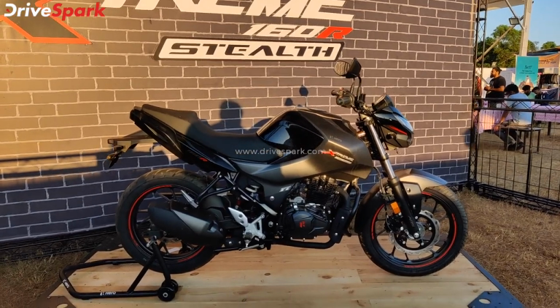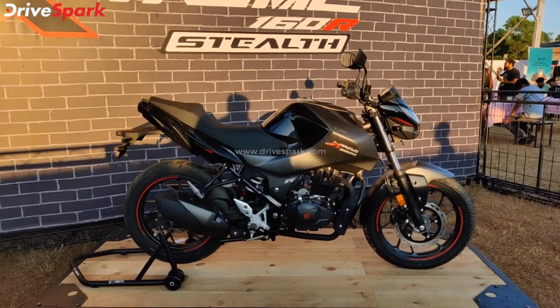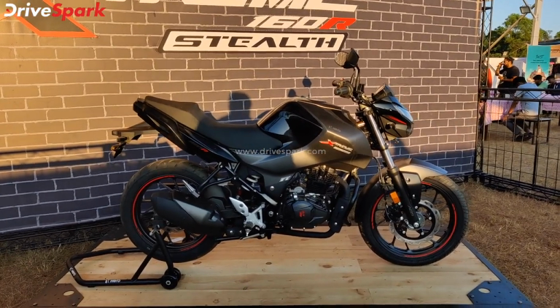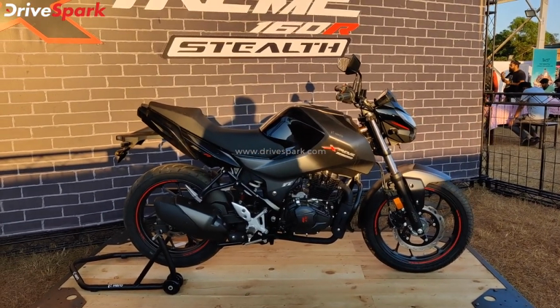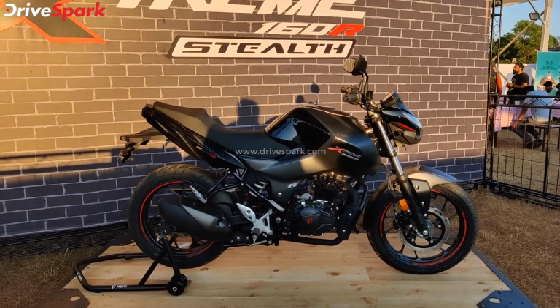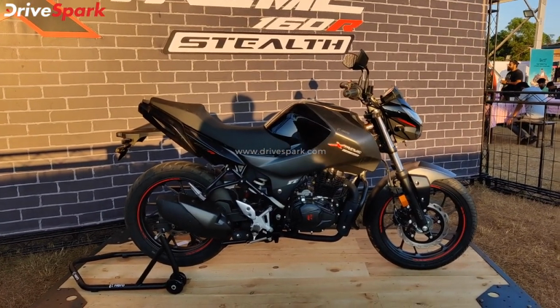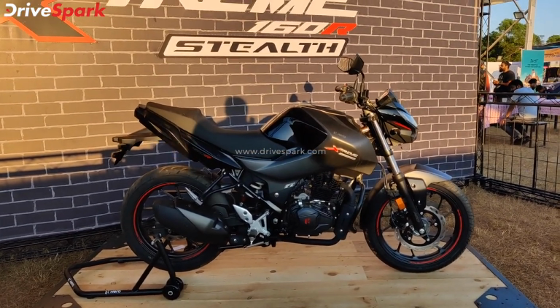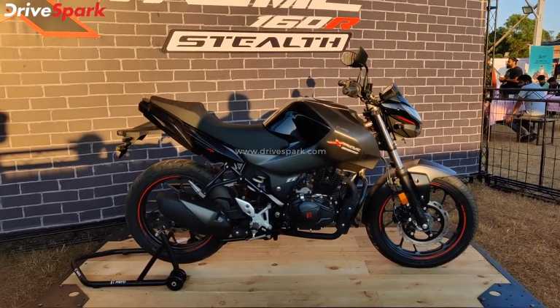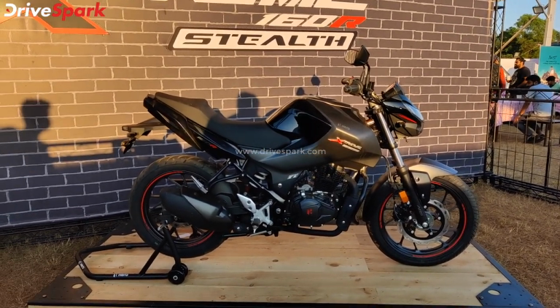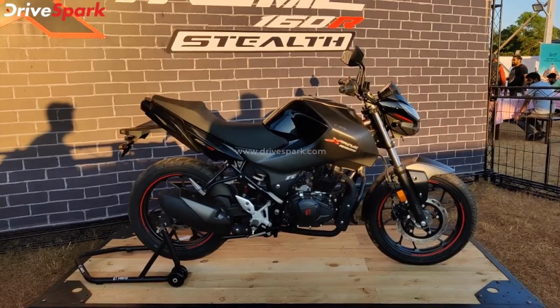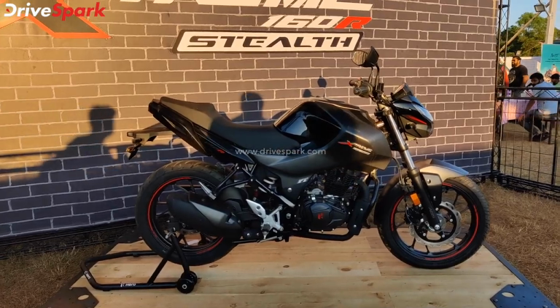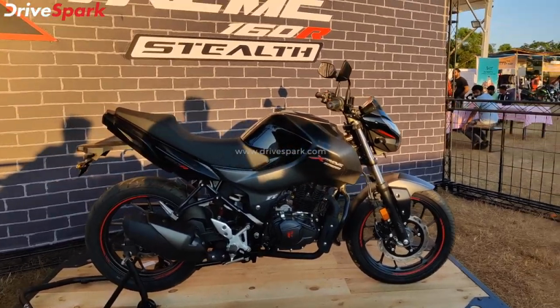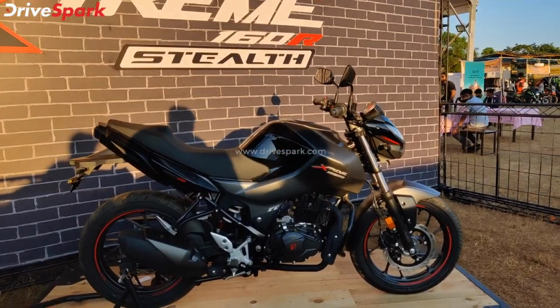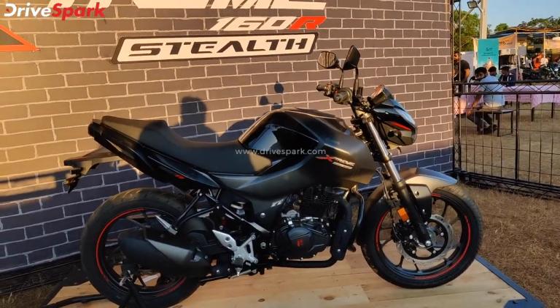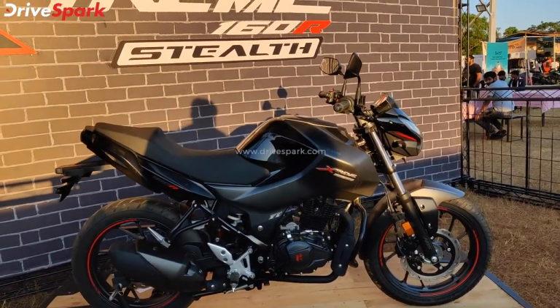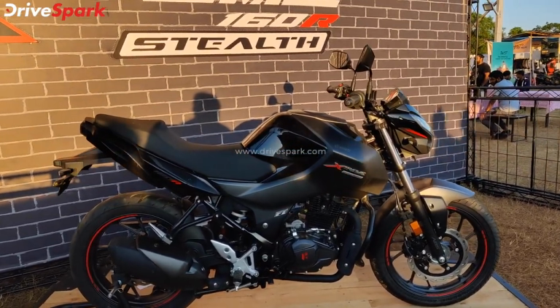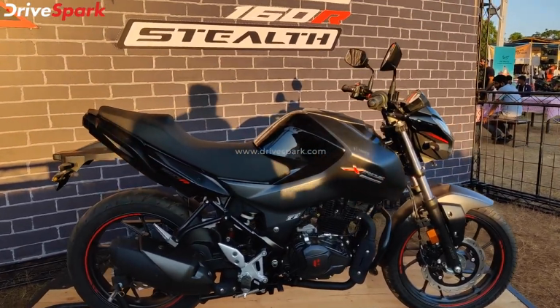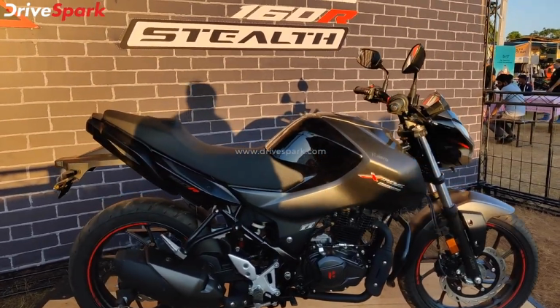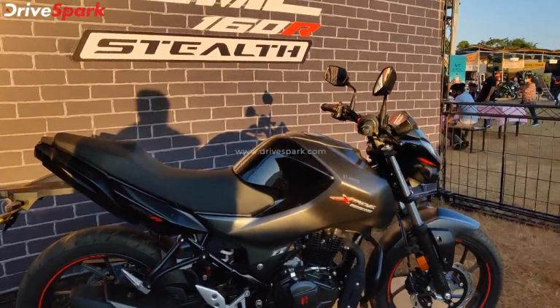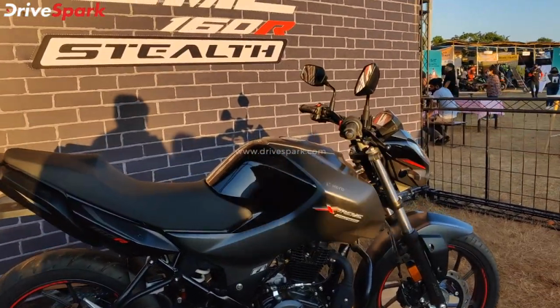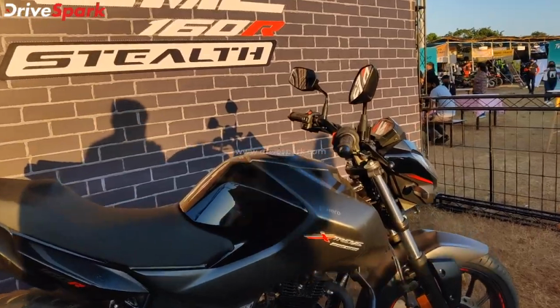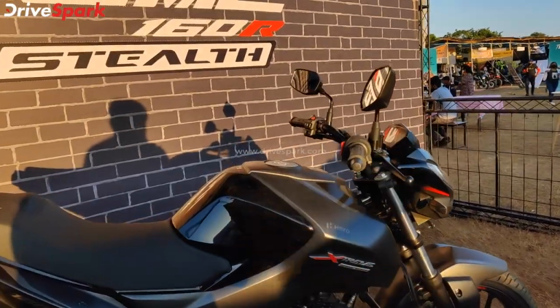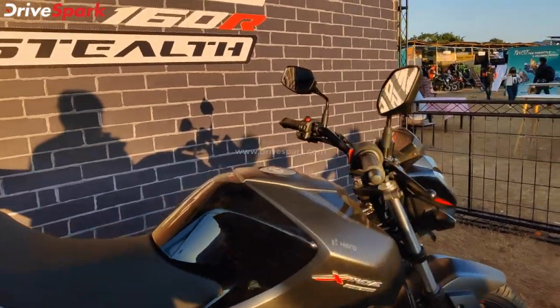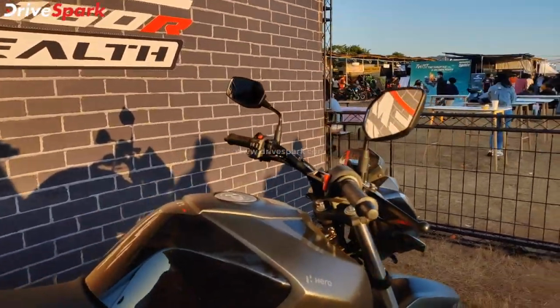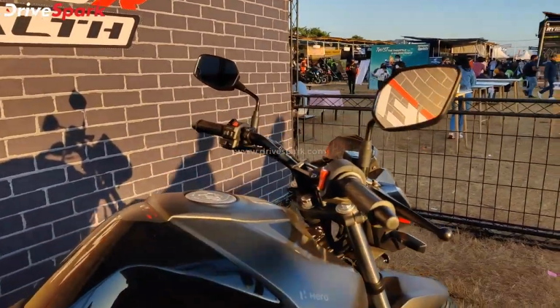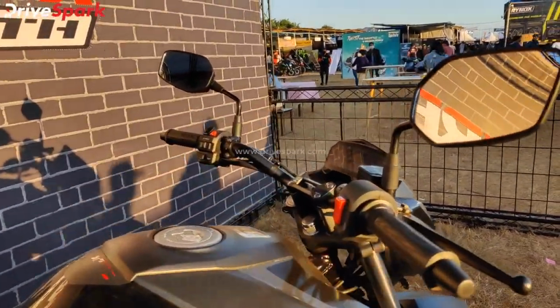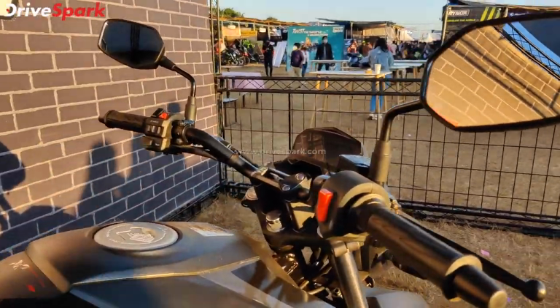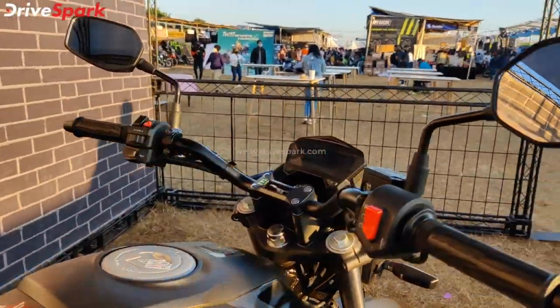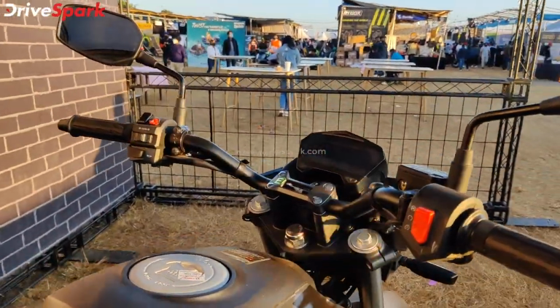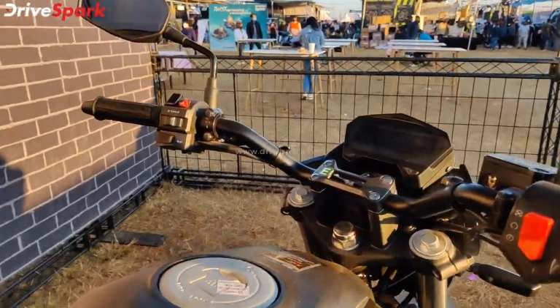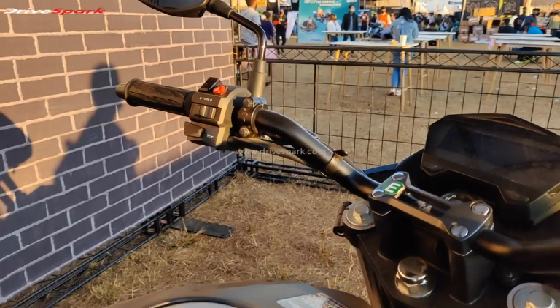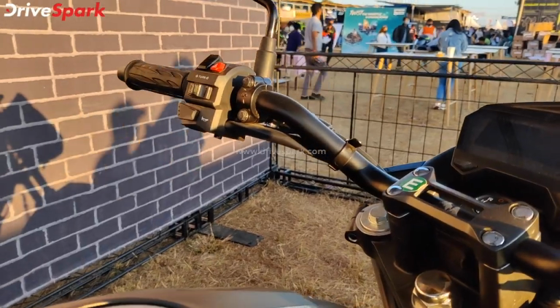This is priced at 1.16 Lakh ex-showroom Delhi. There are a lot of feature additions here, starting with a segment-first USB charging slot. You can see the charging slot here.